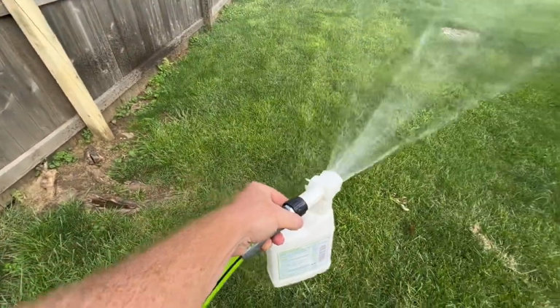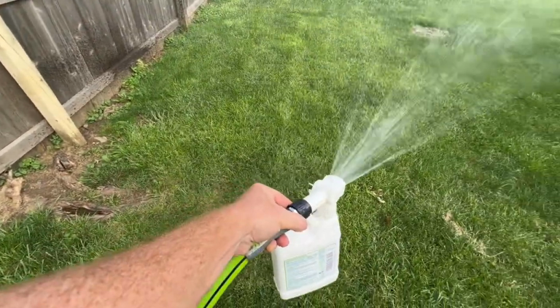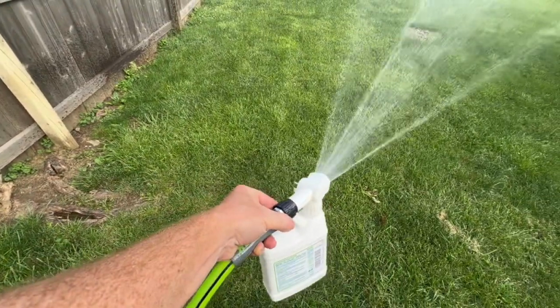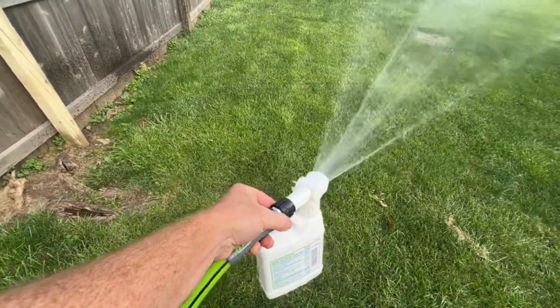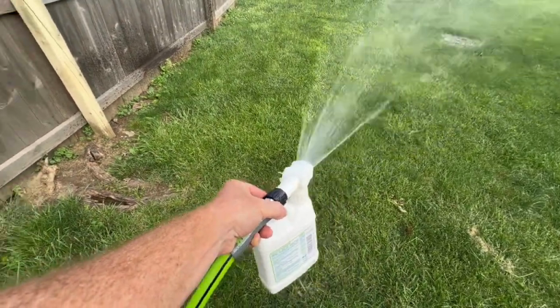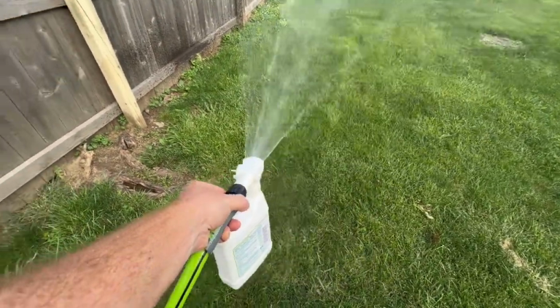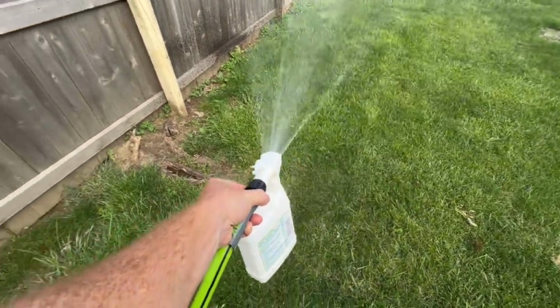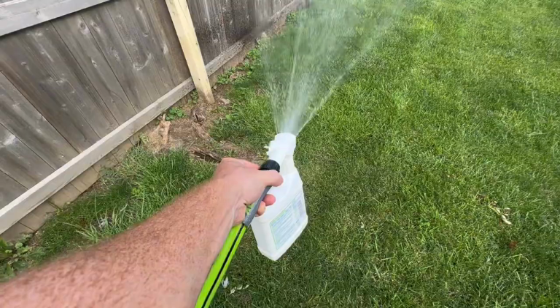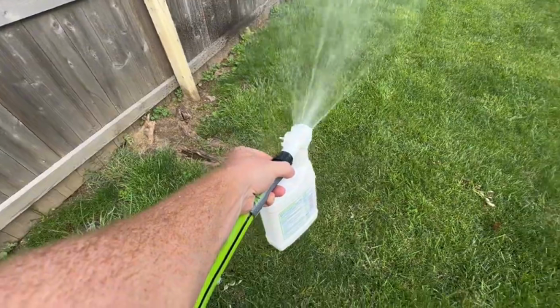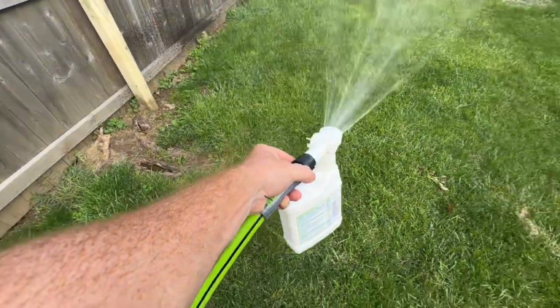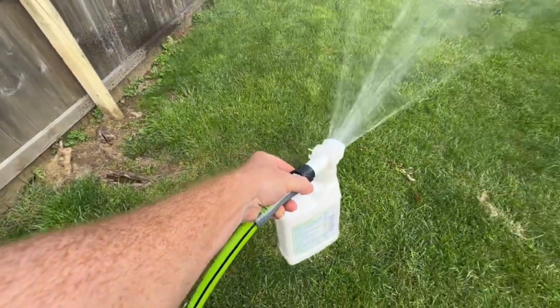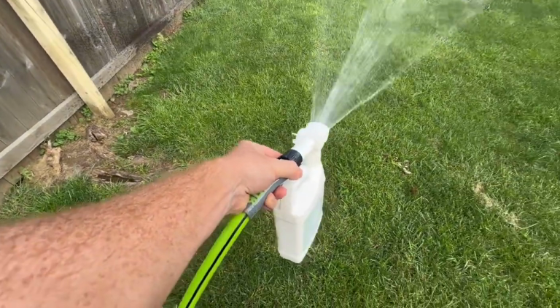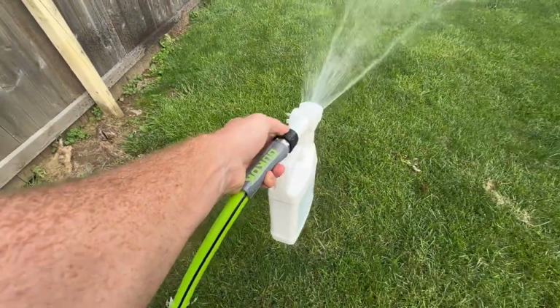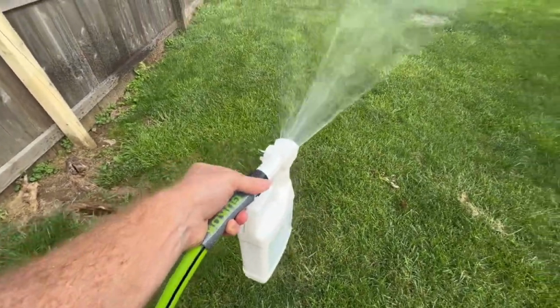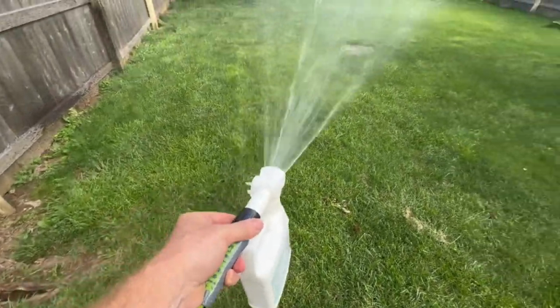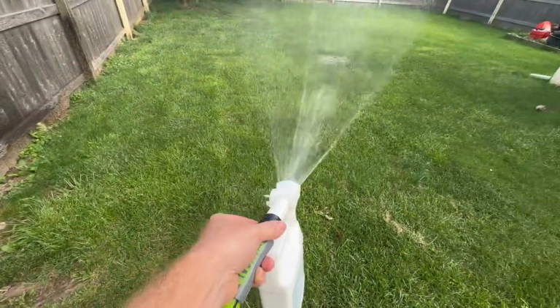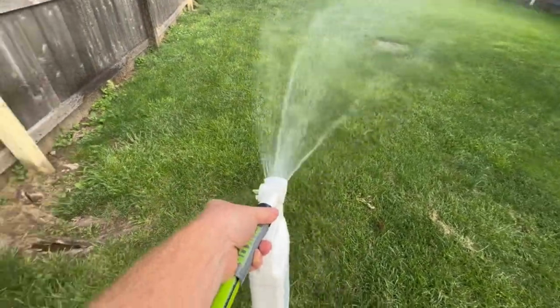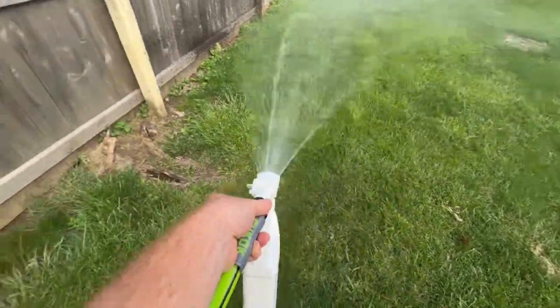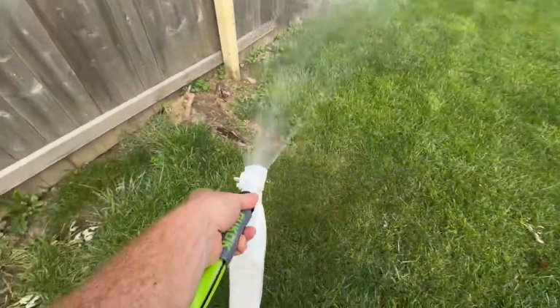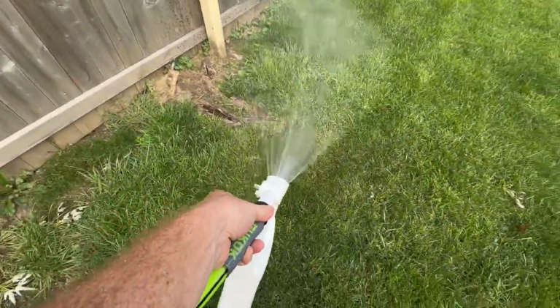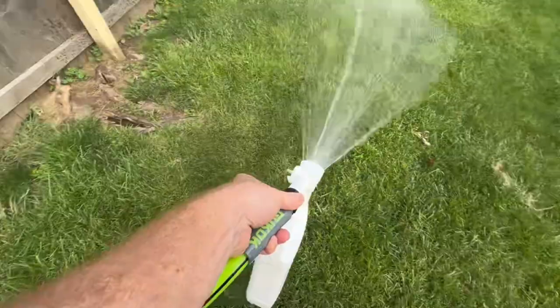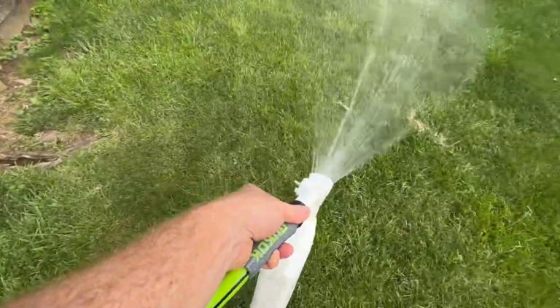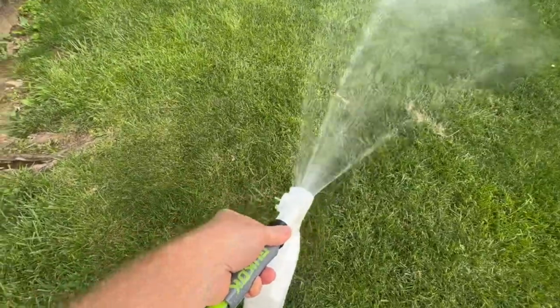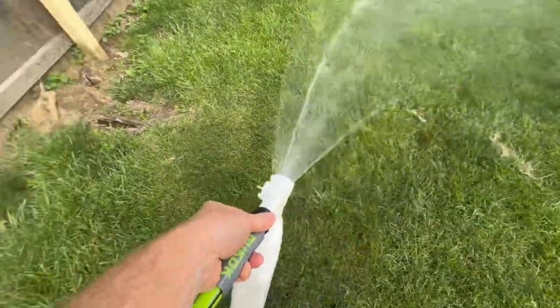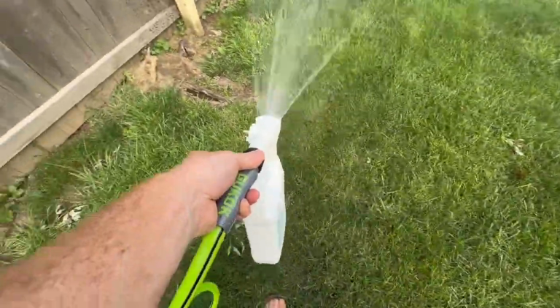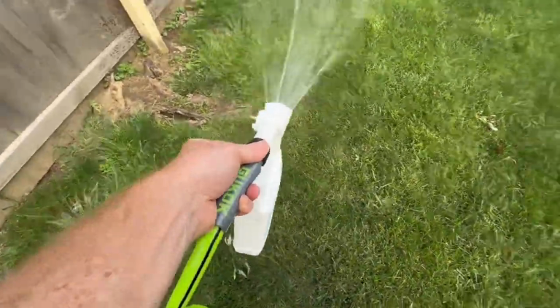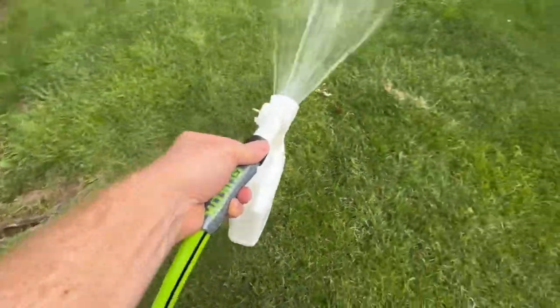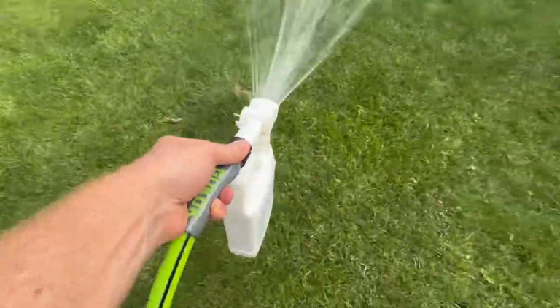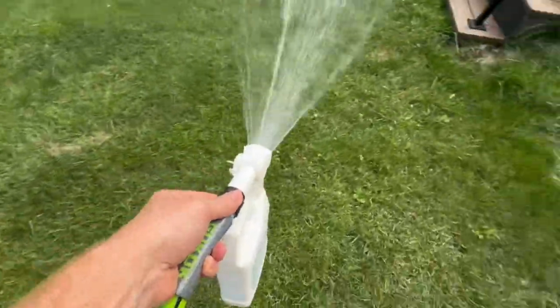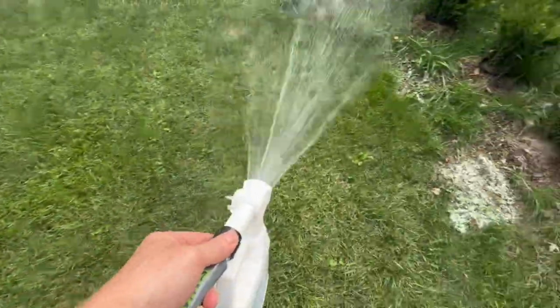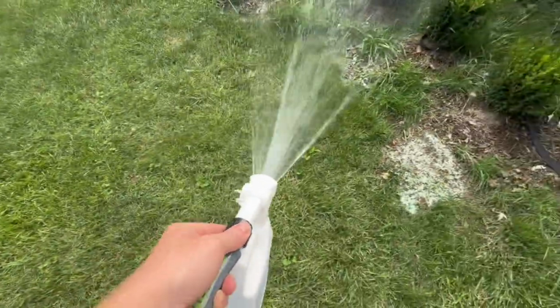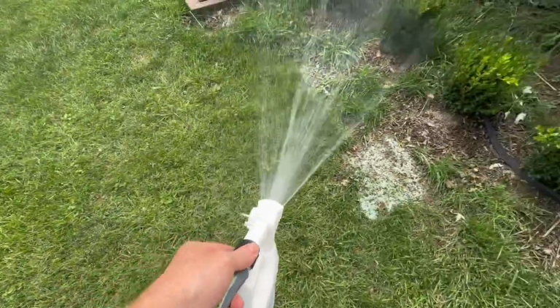The ready-to-use formula eliminates the hassle of mixing or diluting, allowing for convenient and immediate application. Simply spray it on your outdoor surfaces such as patios, decks, lawns, and gardens to create a protective barrier against pests.